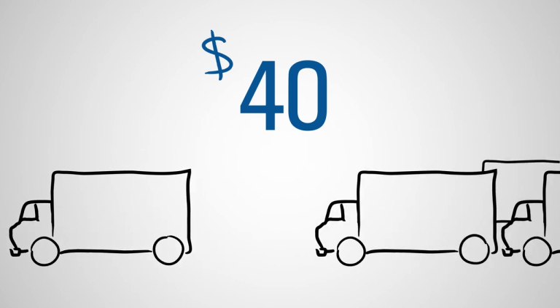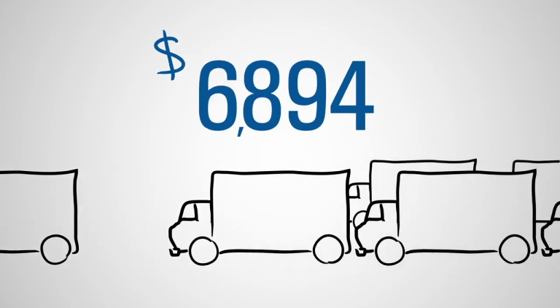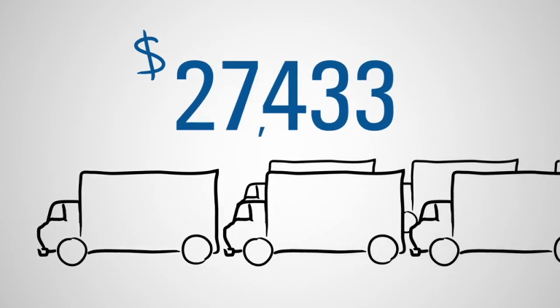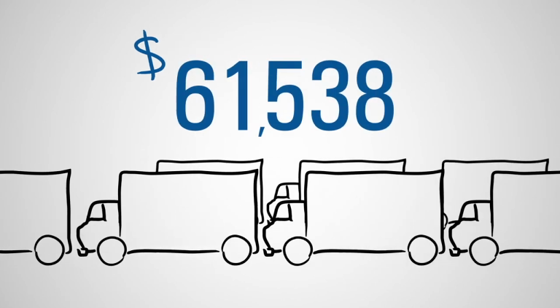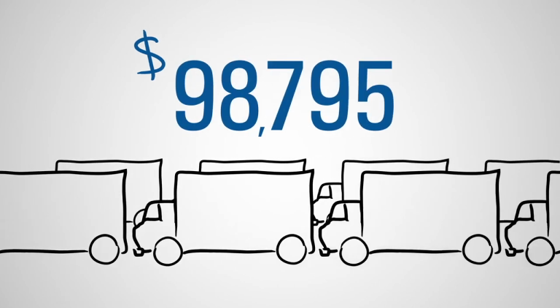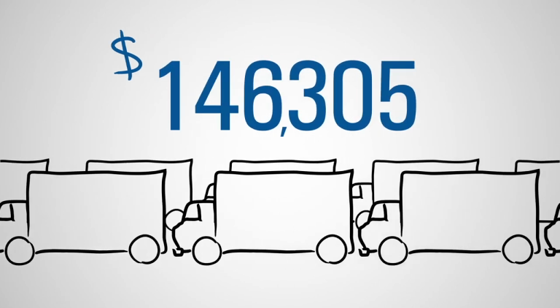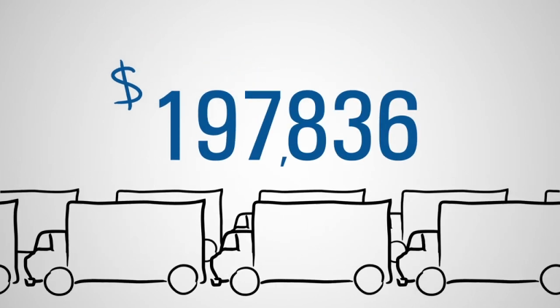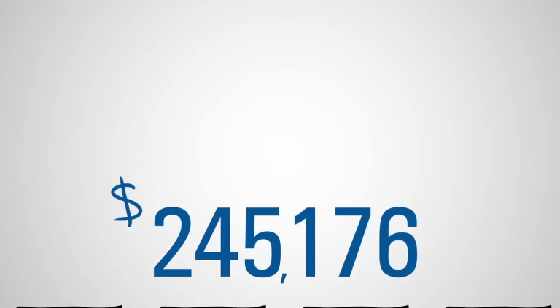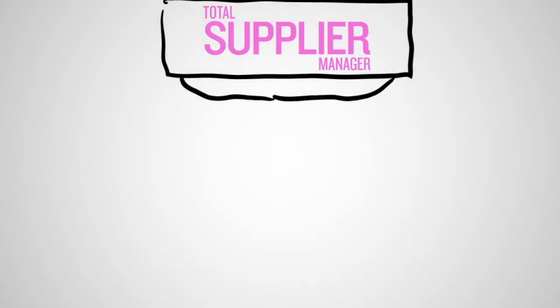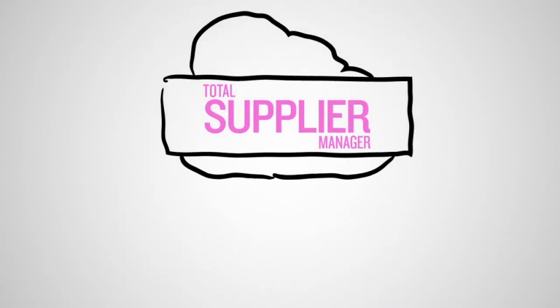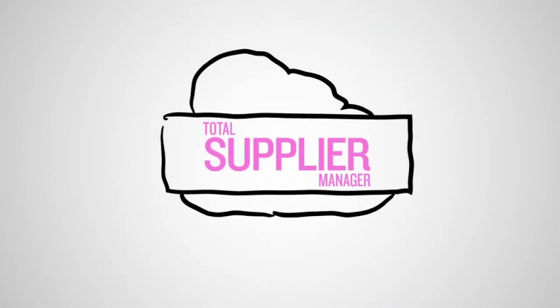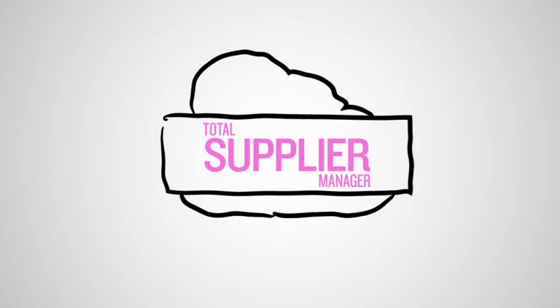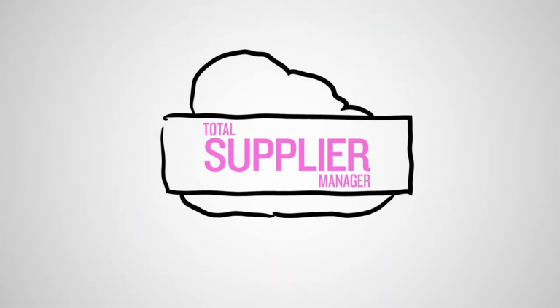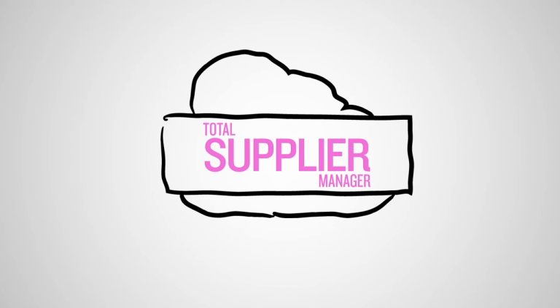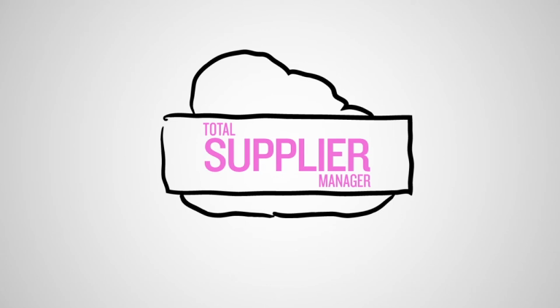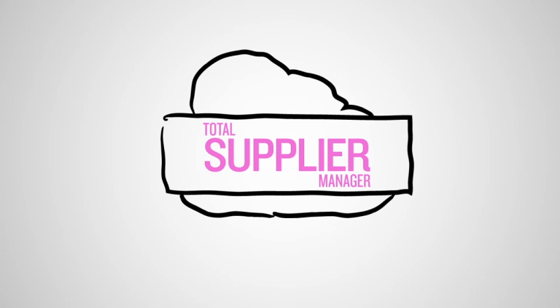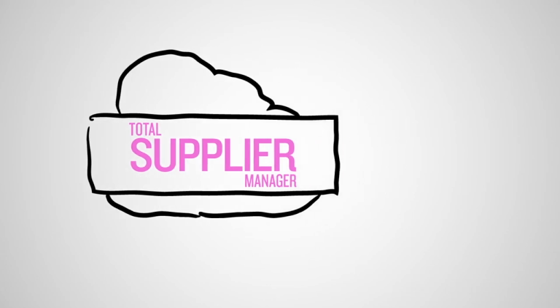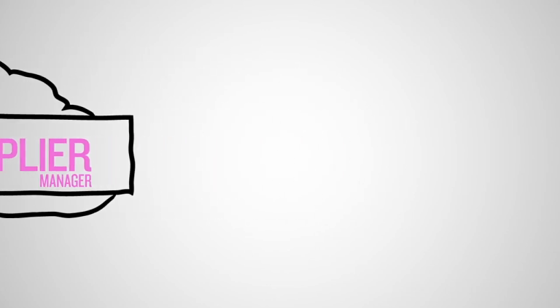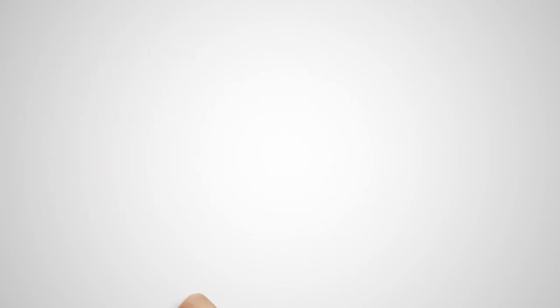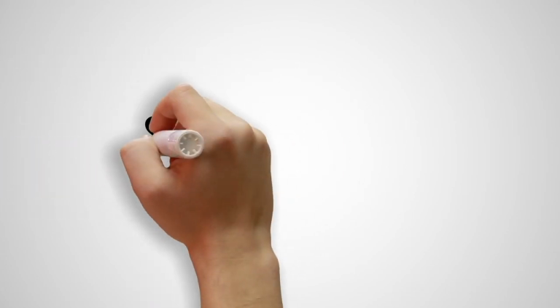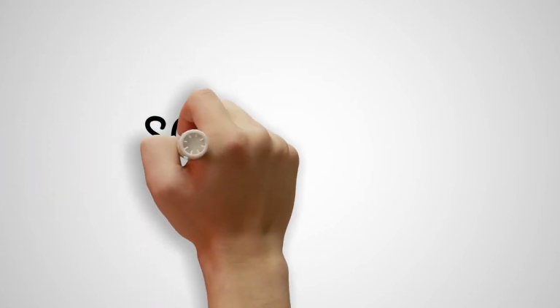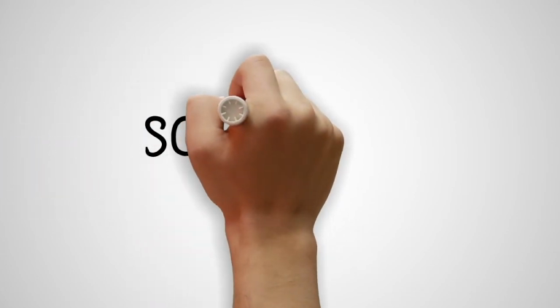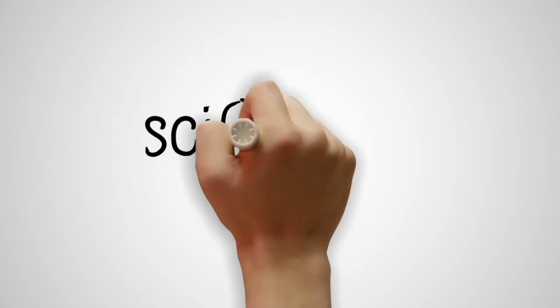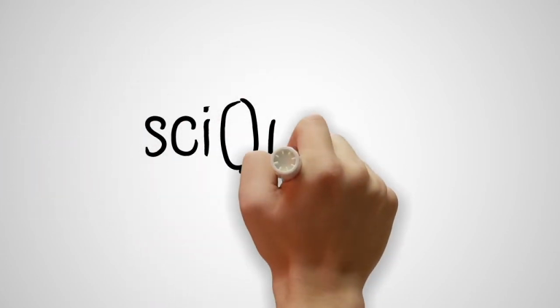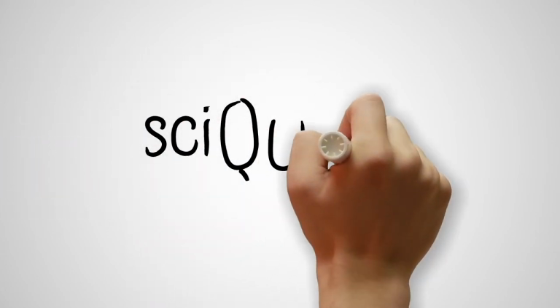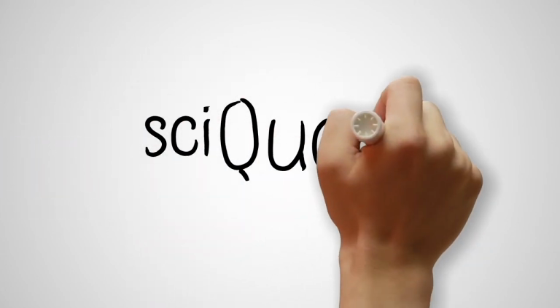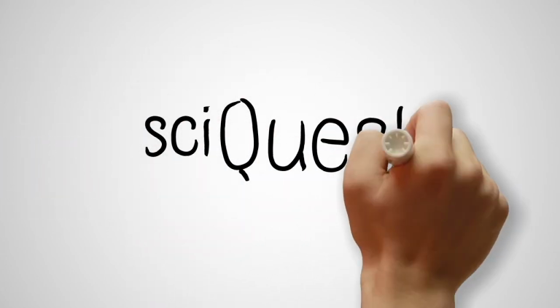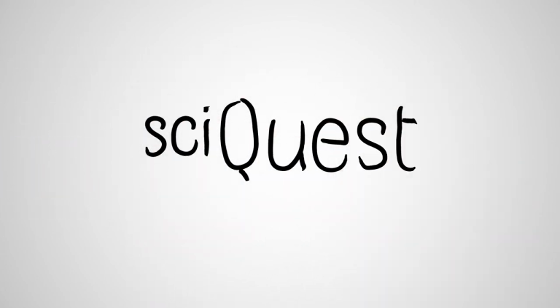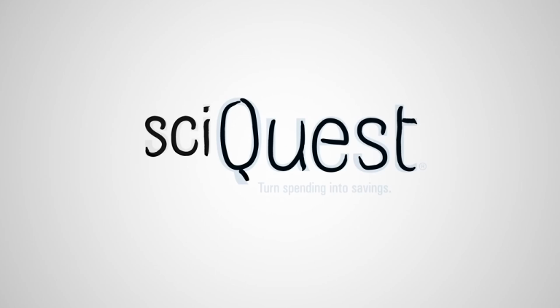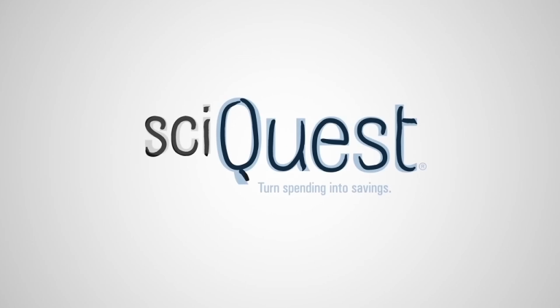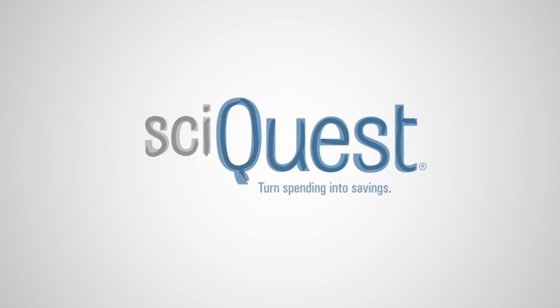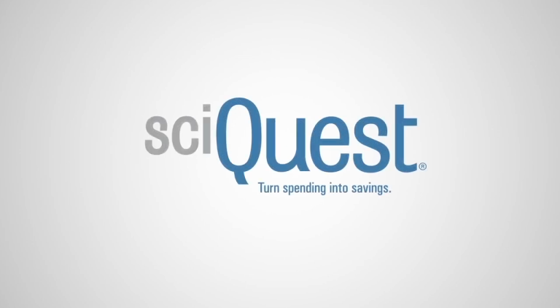TSM. Stop juggling and start realizing potential savings of as much as $40 per supplier and millions every year. Let us show you. Learn more about Total Supplier Manager and turn spending into savings at SyQuest.com.